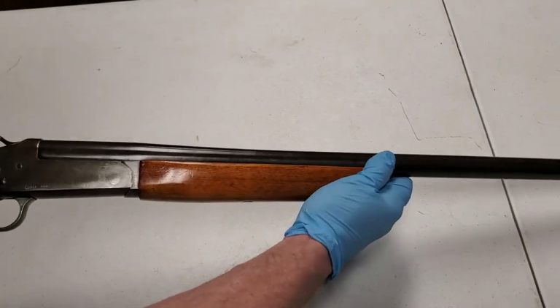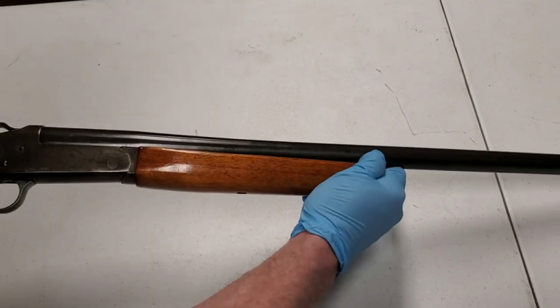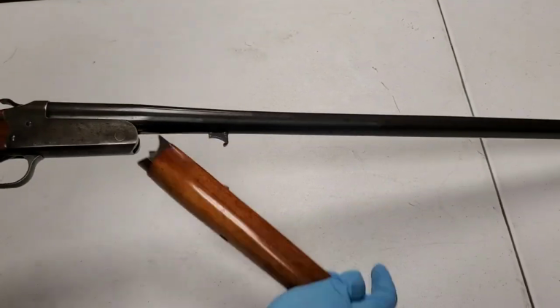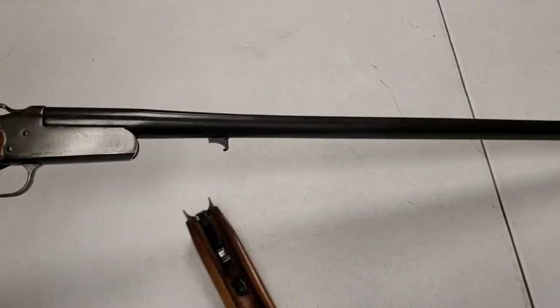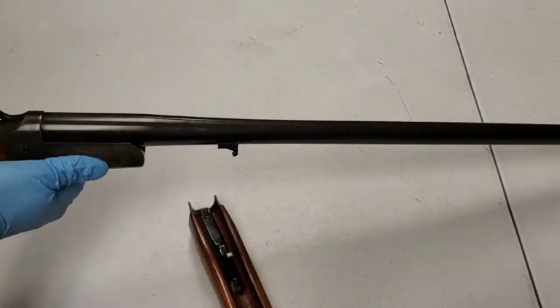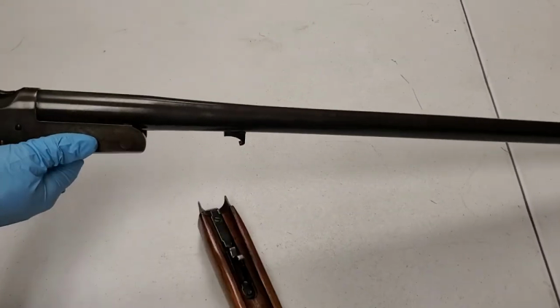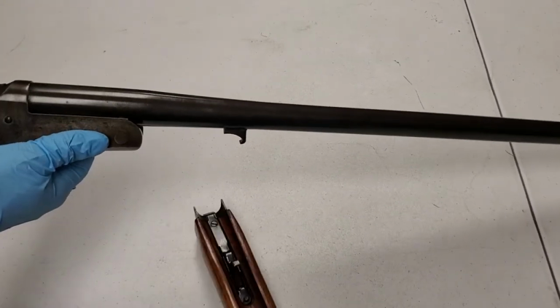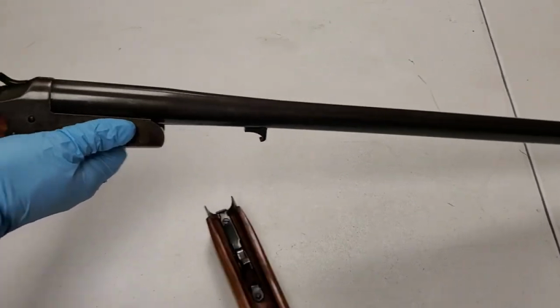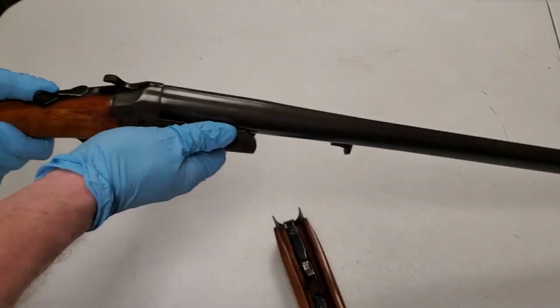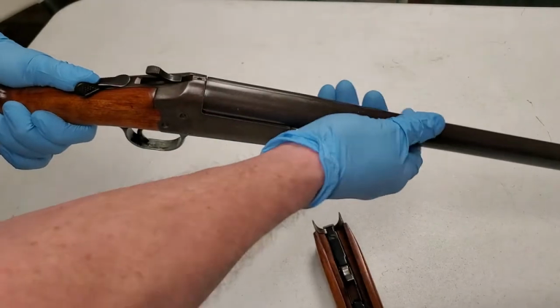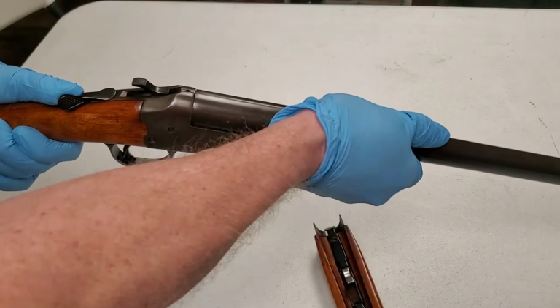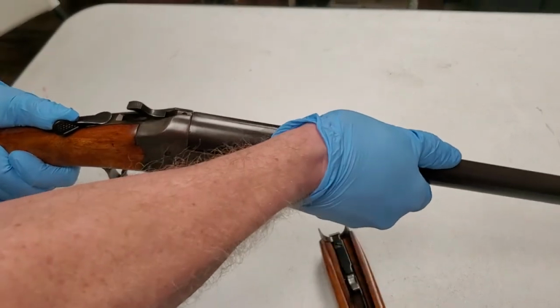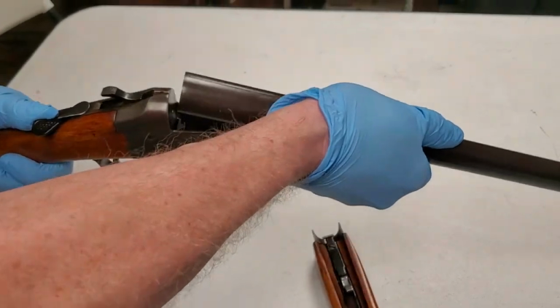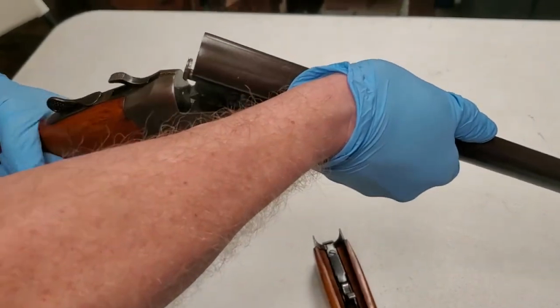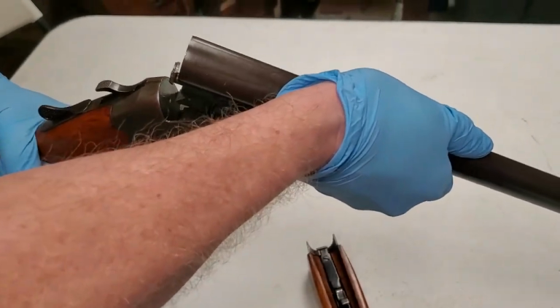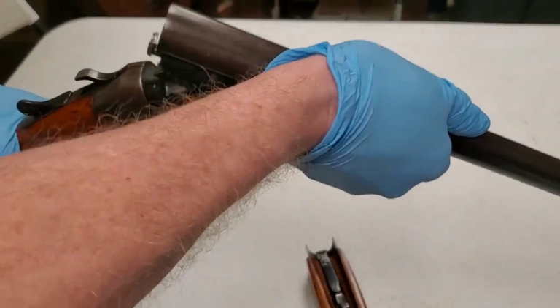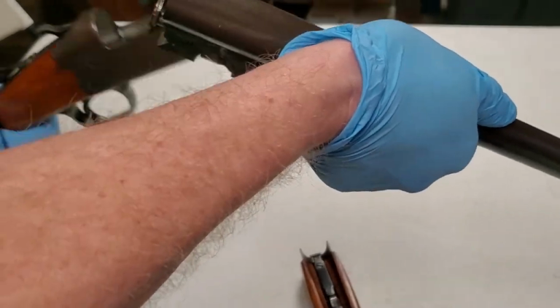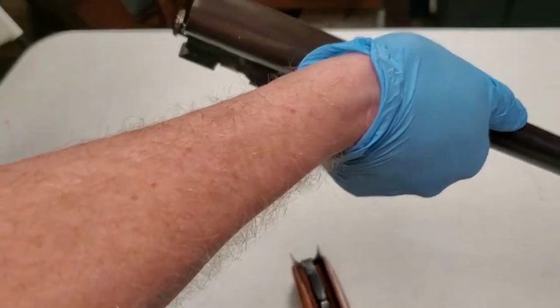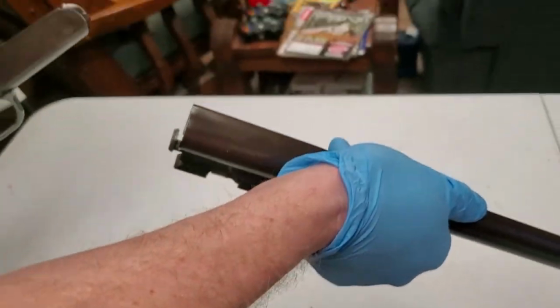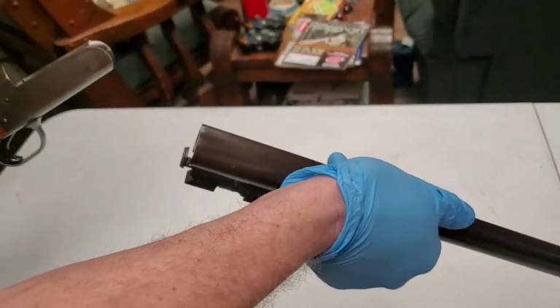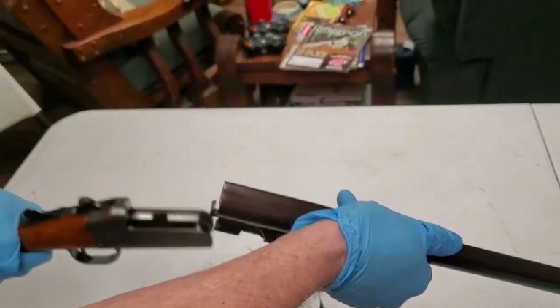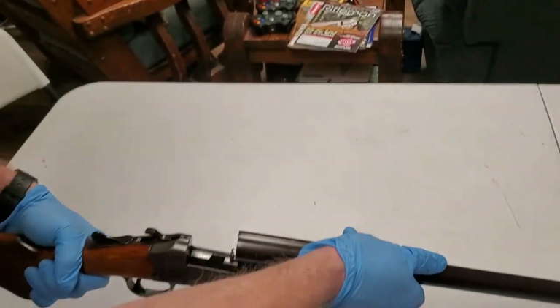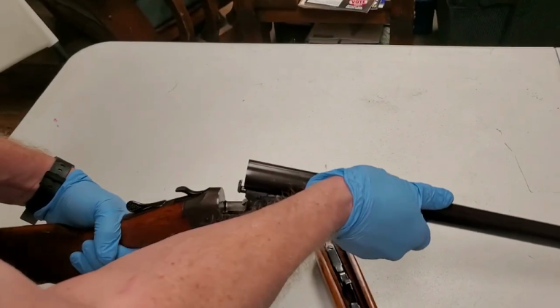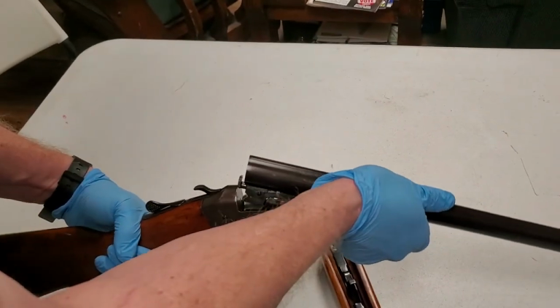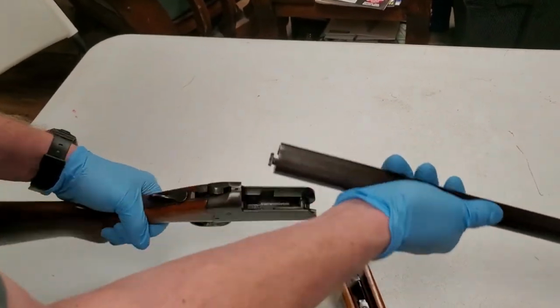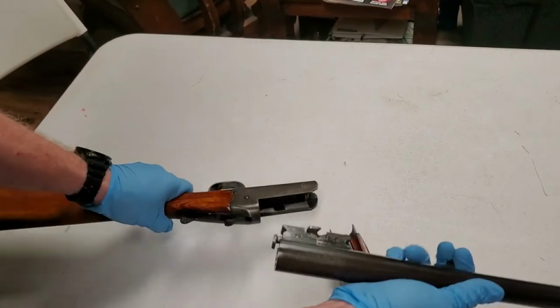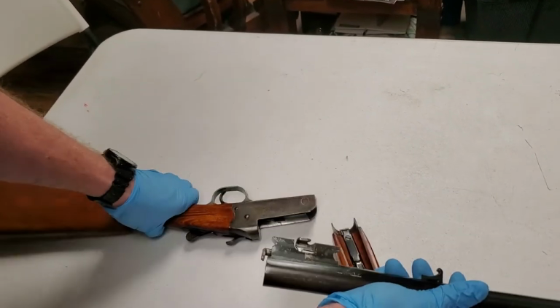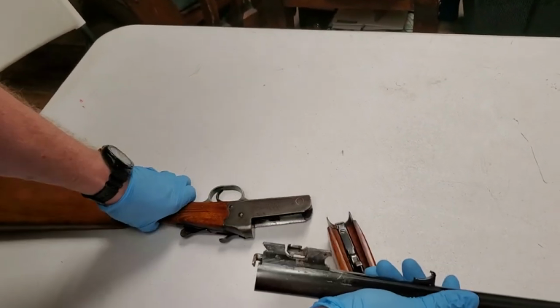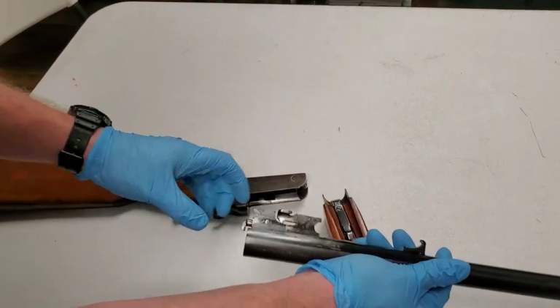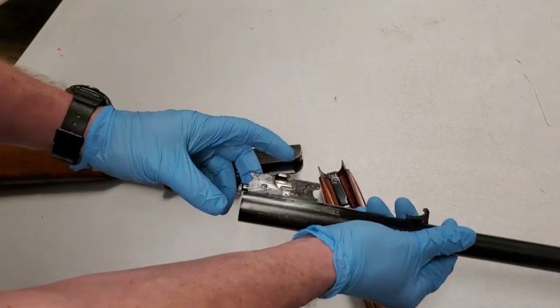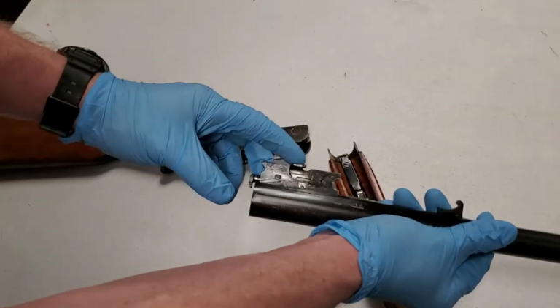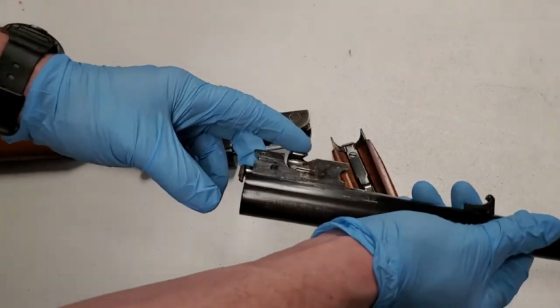You just flex the end out, it pops loose, hook that just like so, snap it back in place. Now when you pop that off, just like every other single barrel, when you open the gun it comes apart.